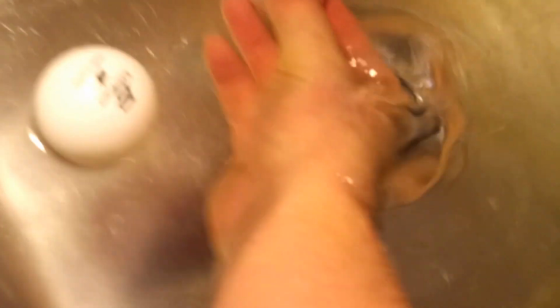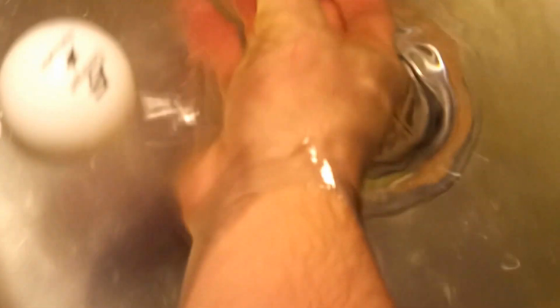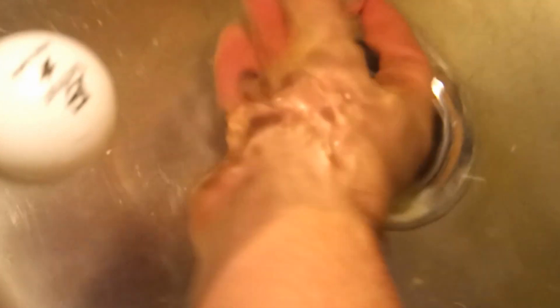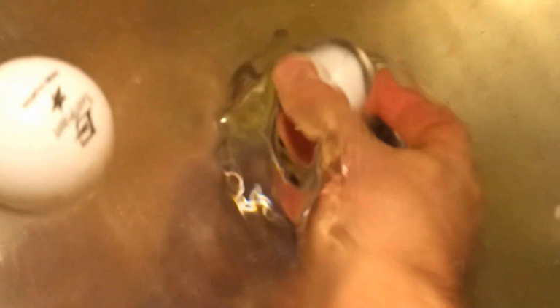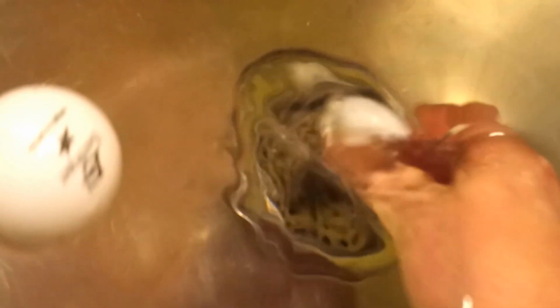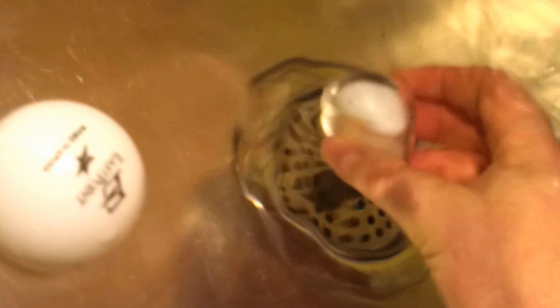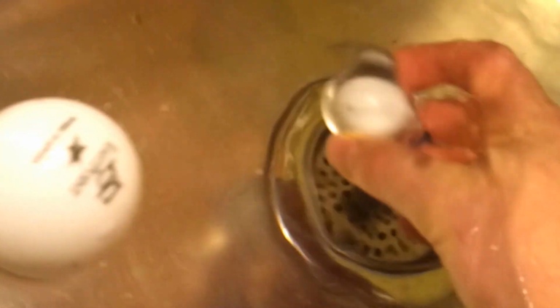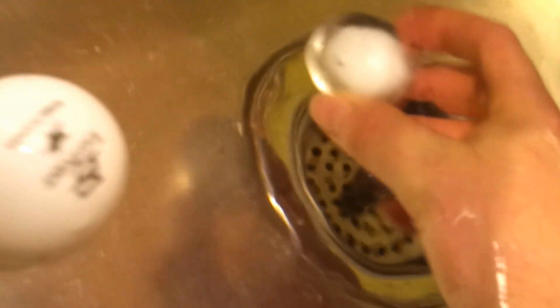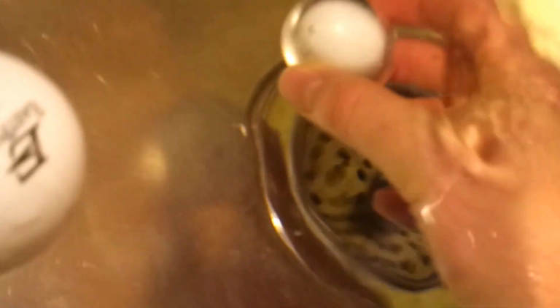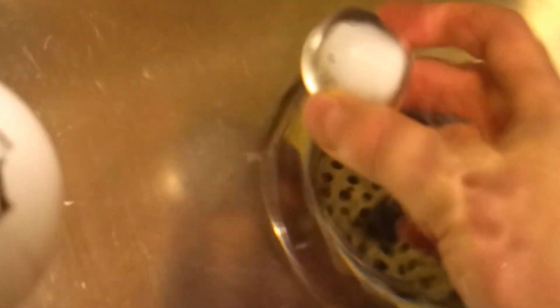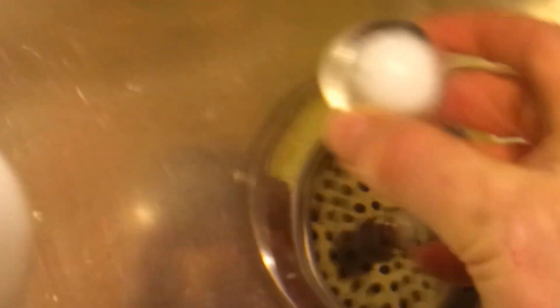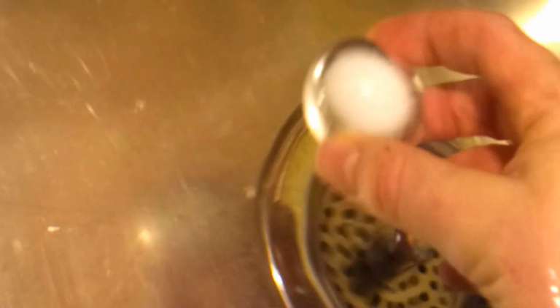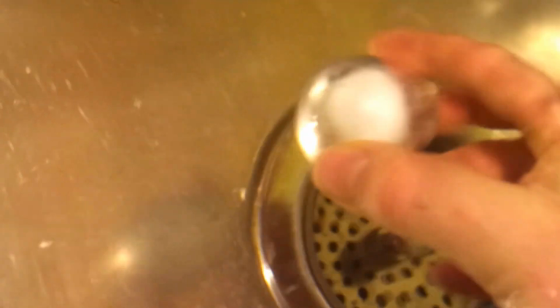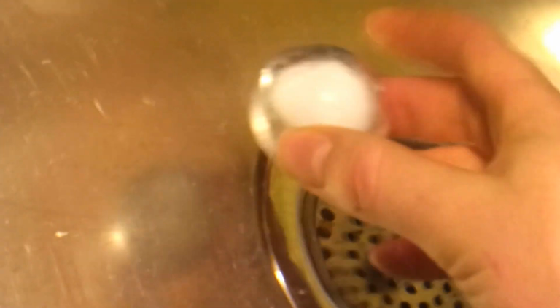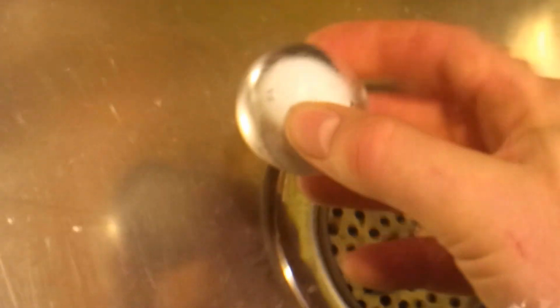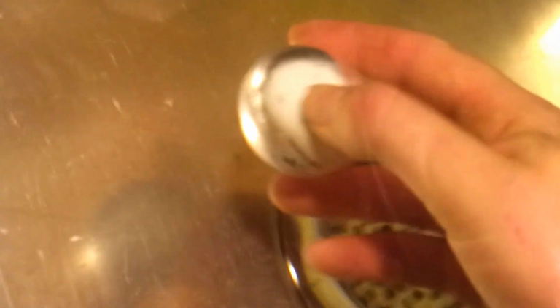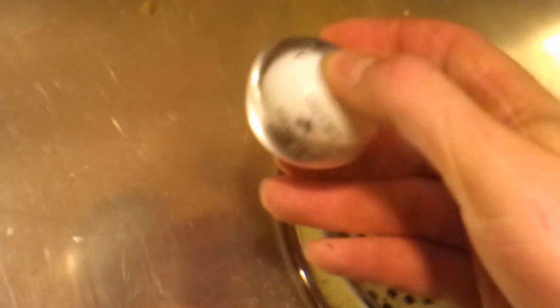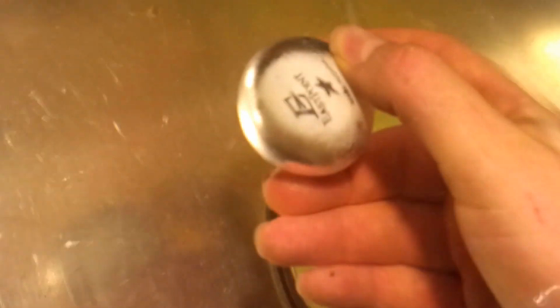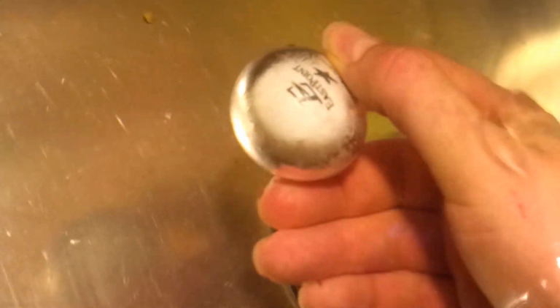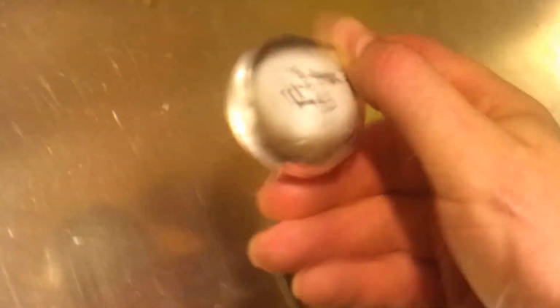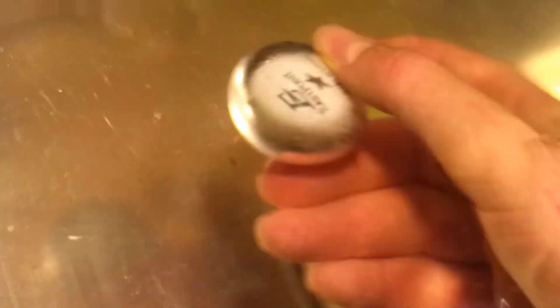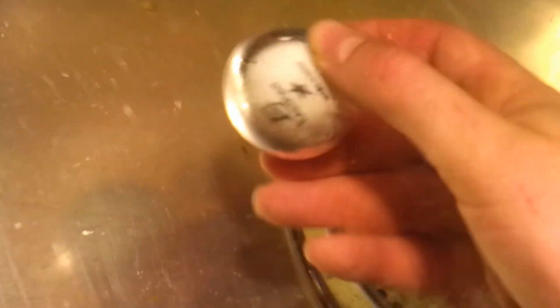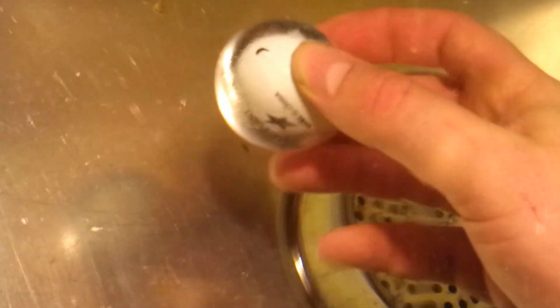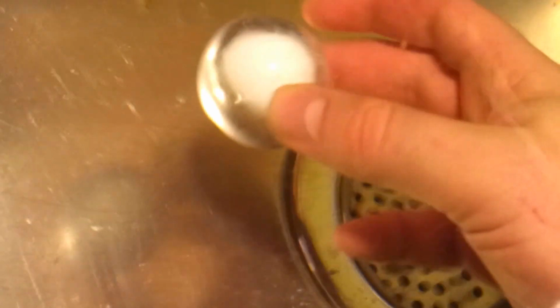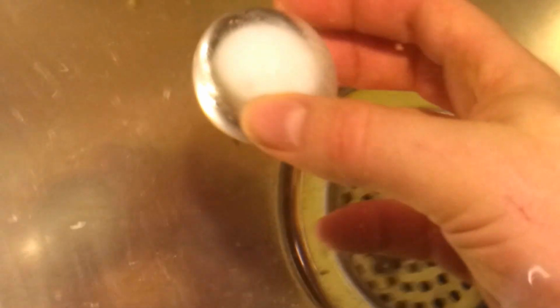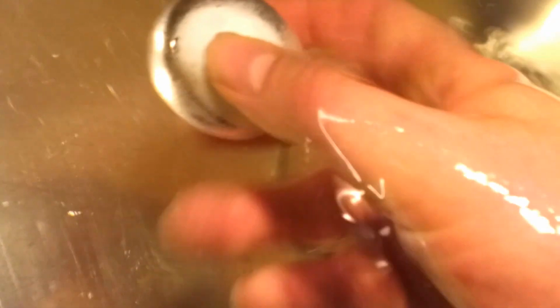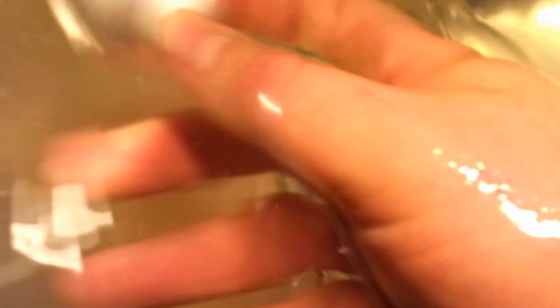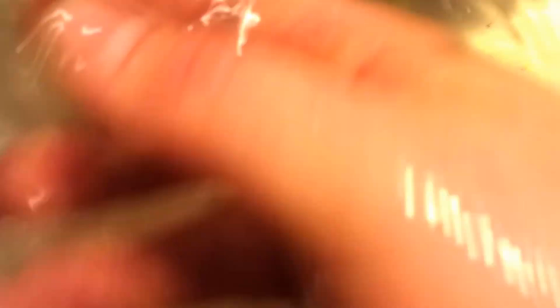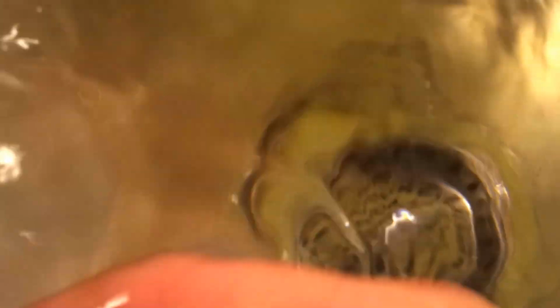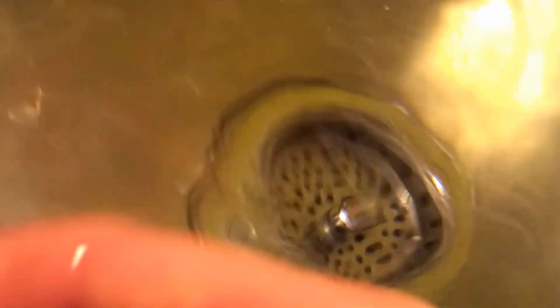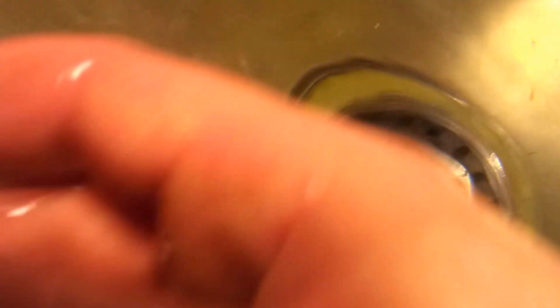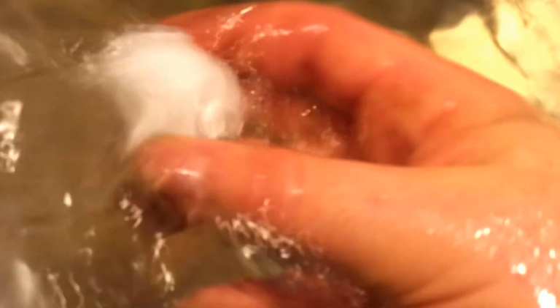It almost seems to have a halo of water surrounding it. That does not happen with the regular ball.